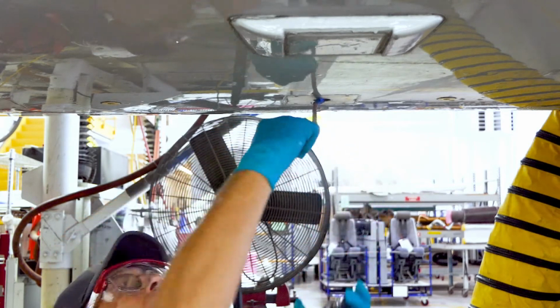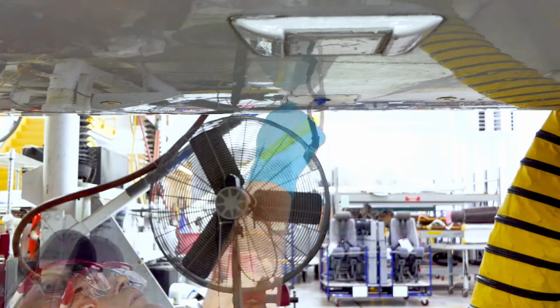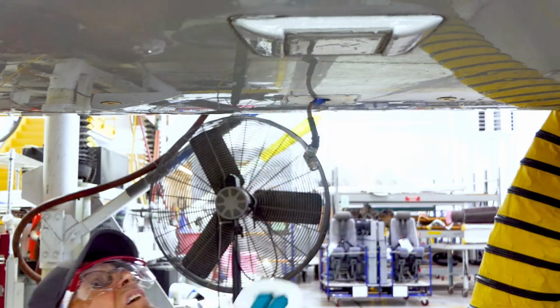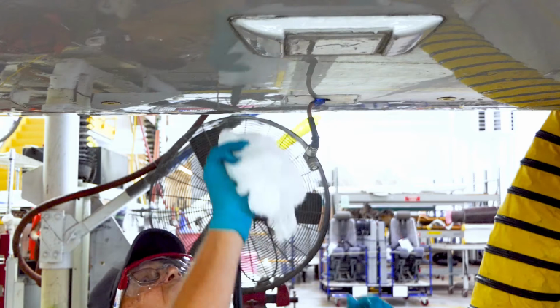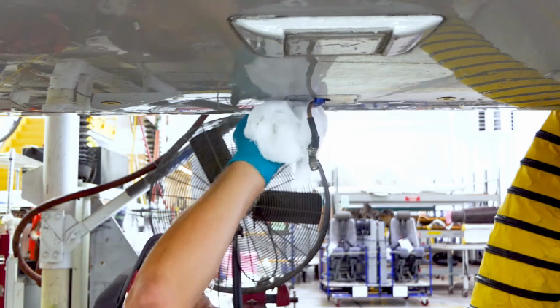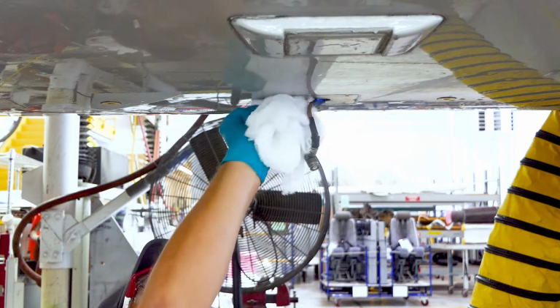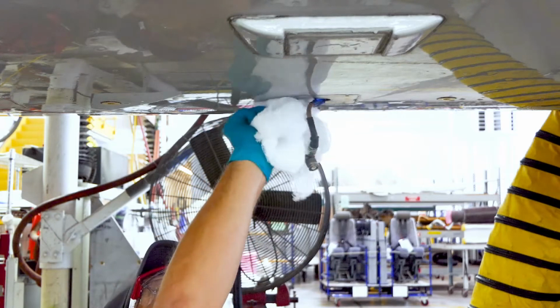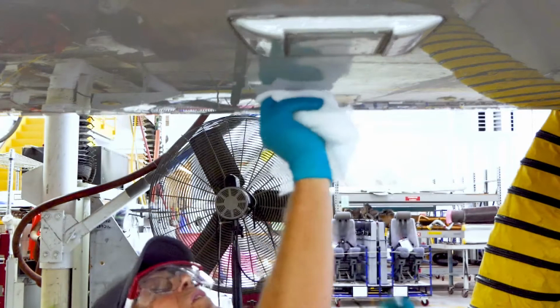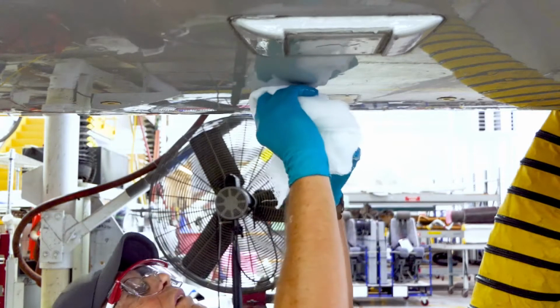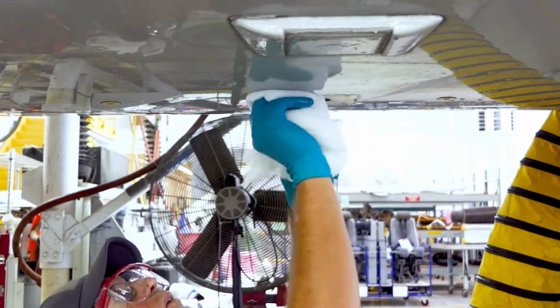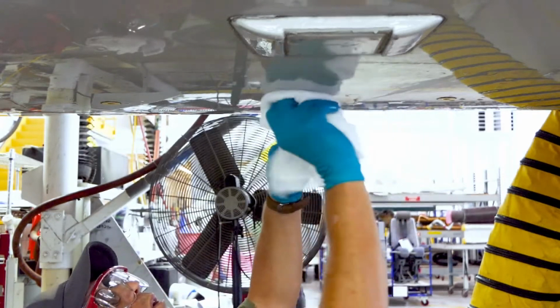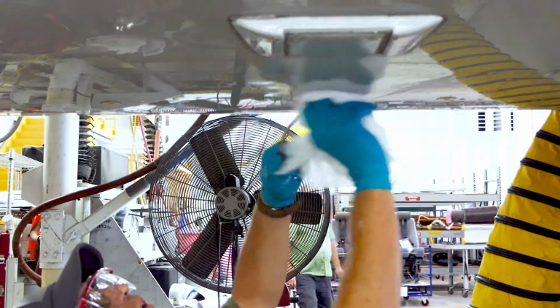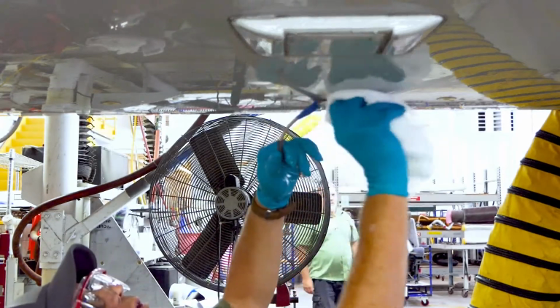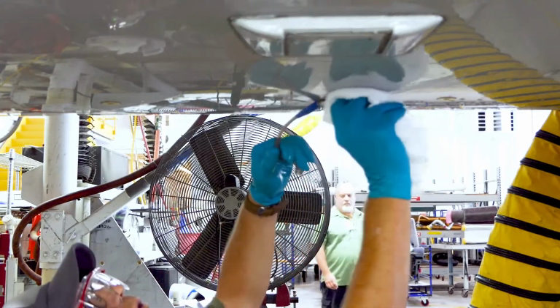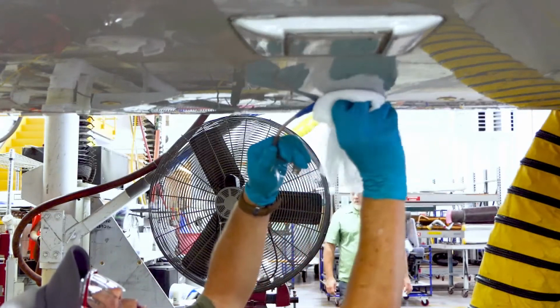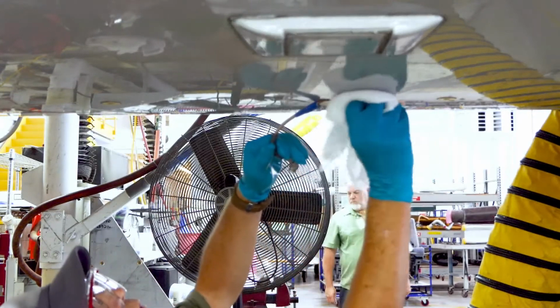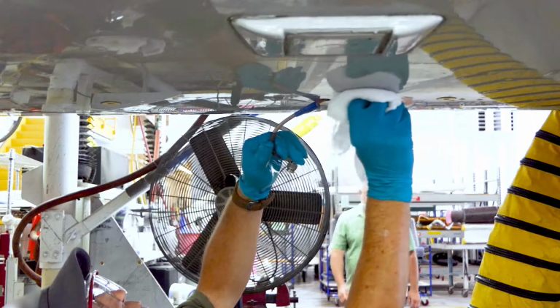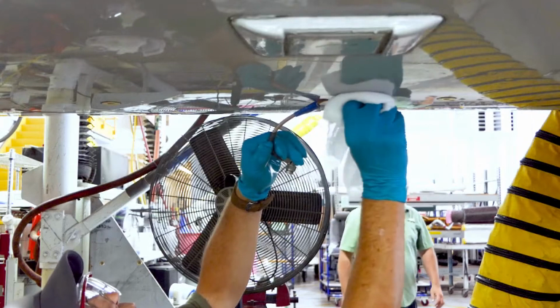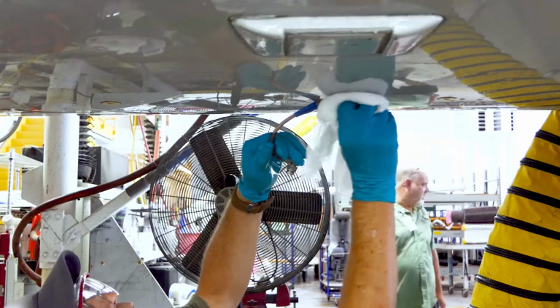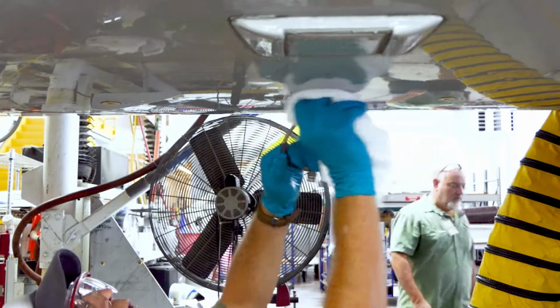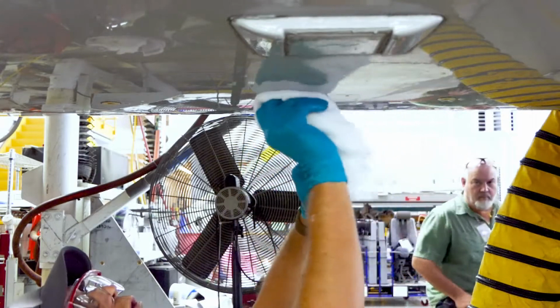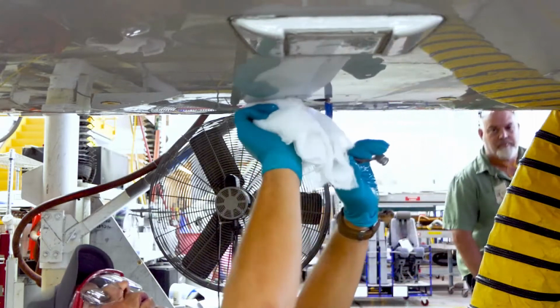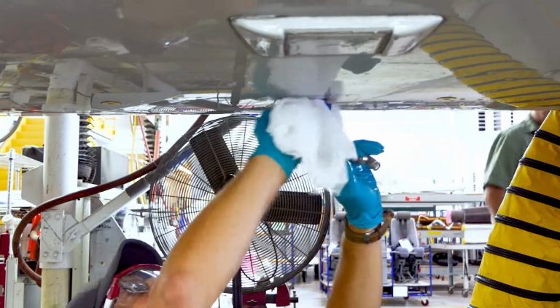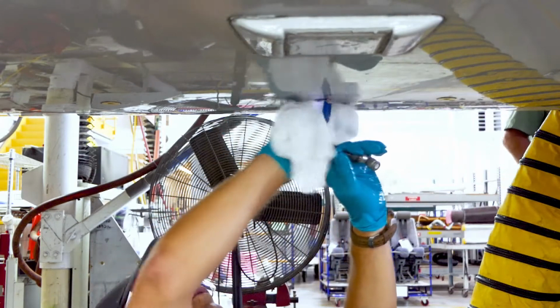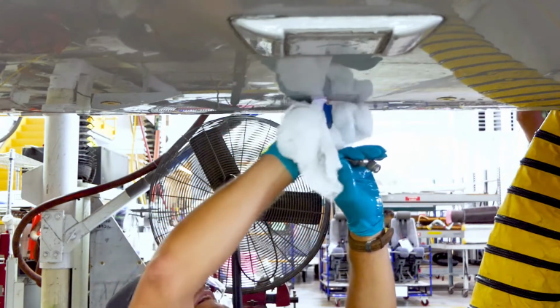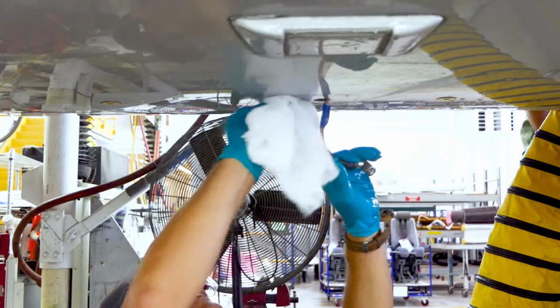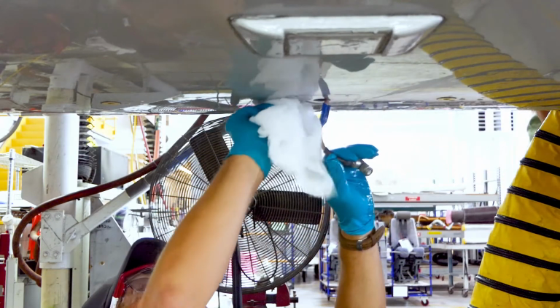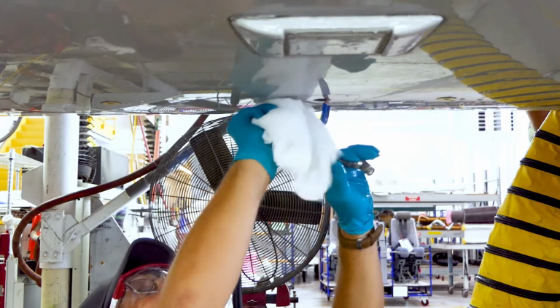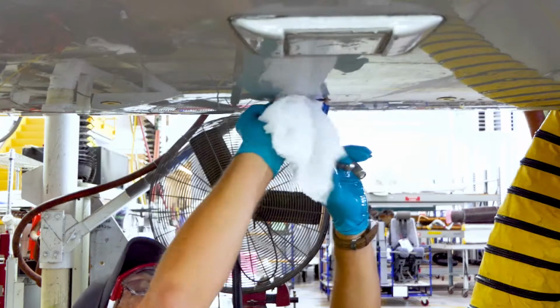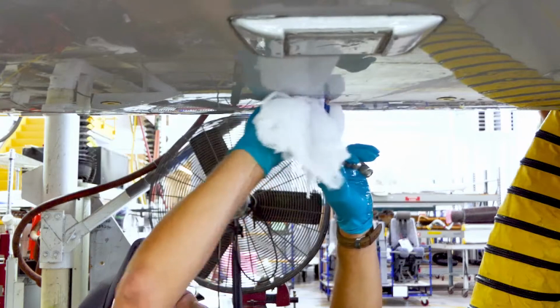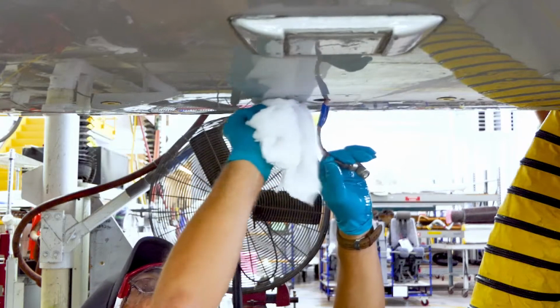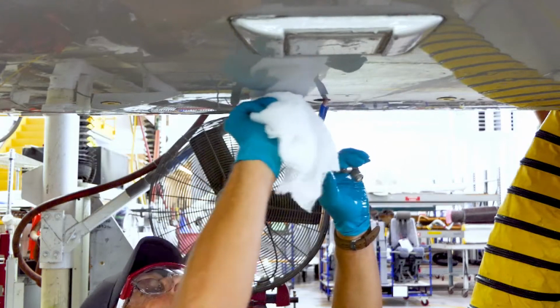Clean fuselage with approved solvent. Inspect faying surface areas that will contact the Avdex gasket materials for corrosion, and take corrective action based upon current maintenance manual requirements.